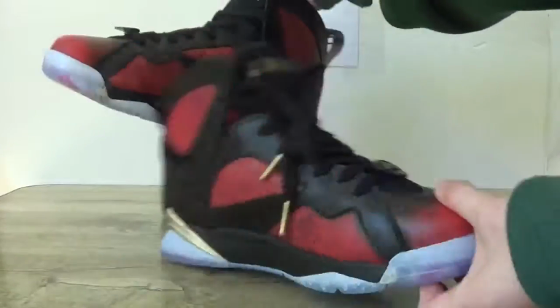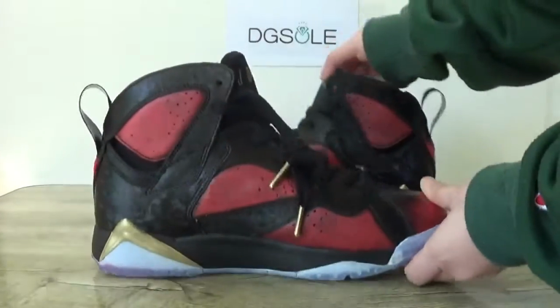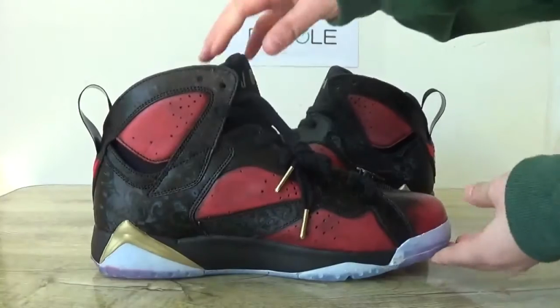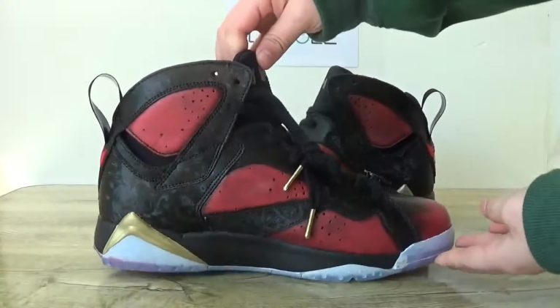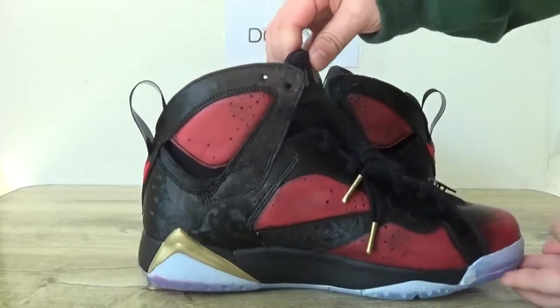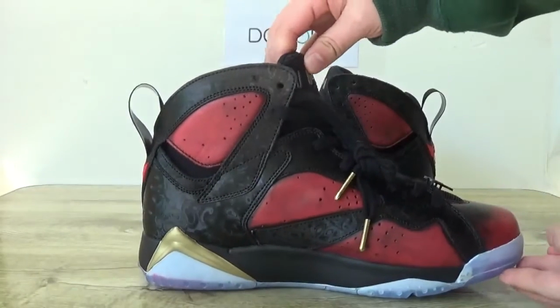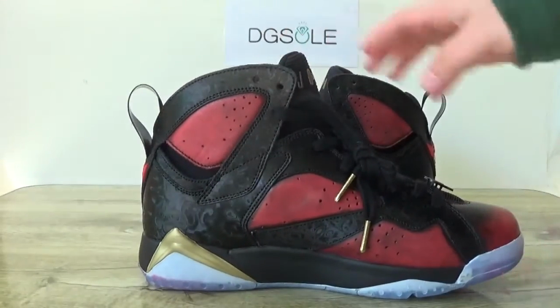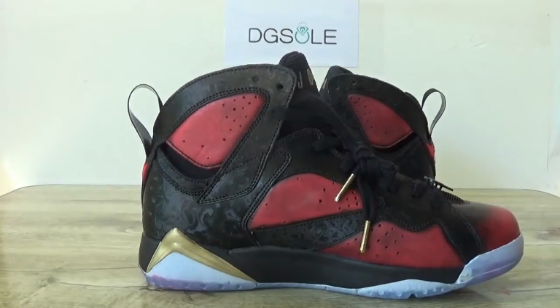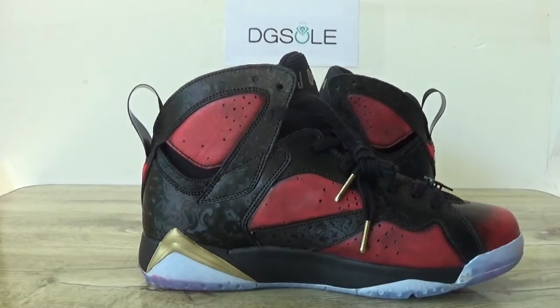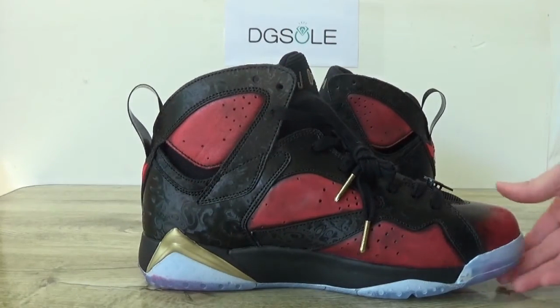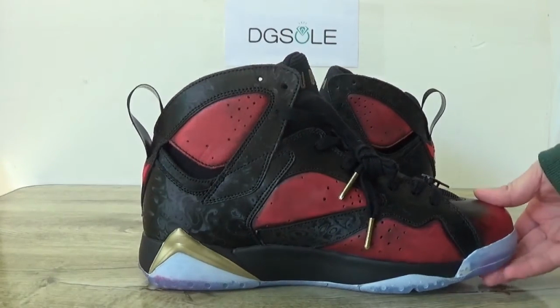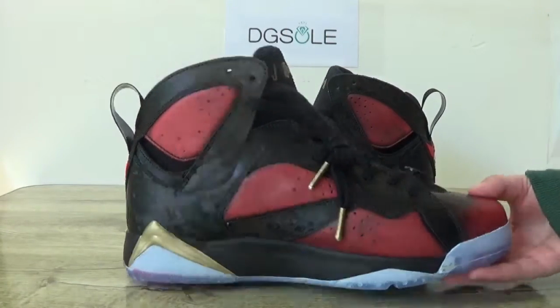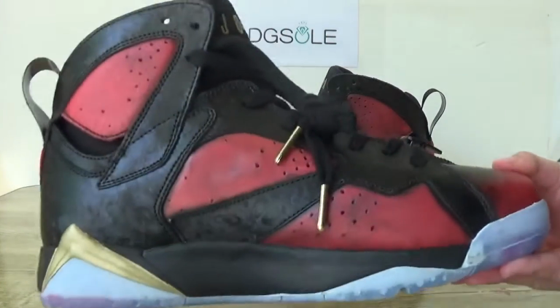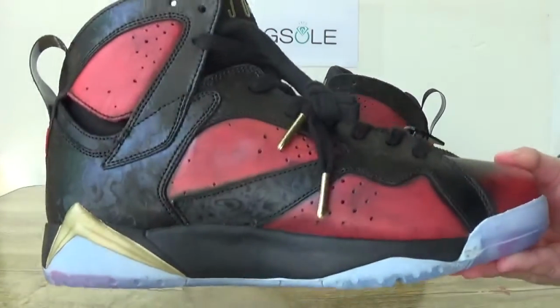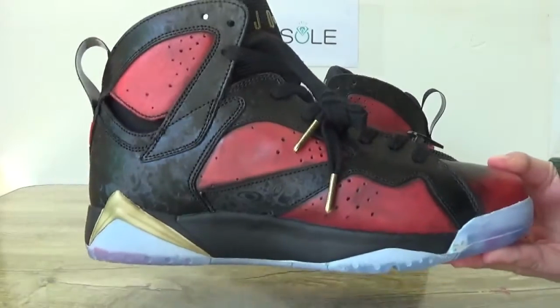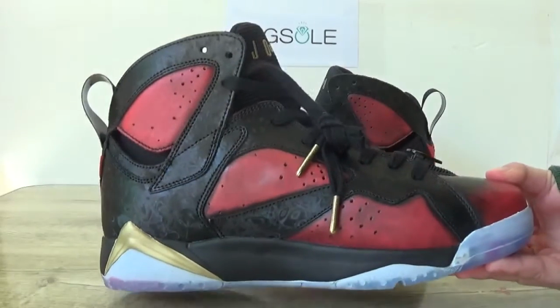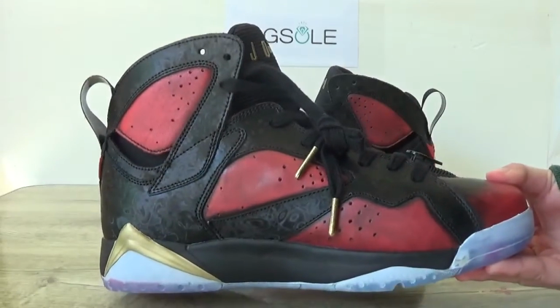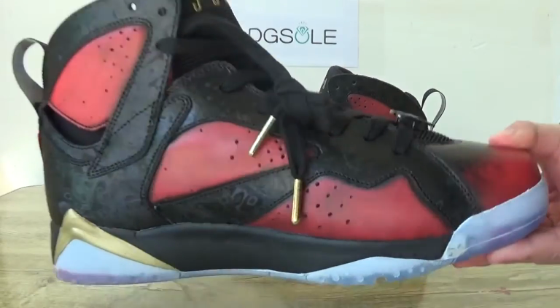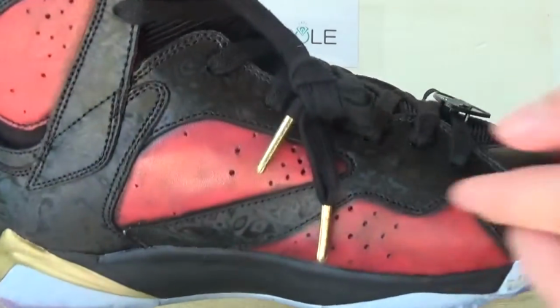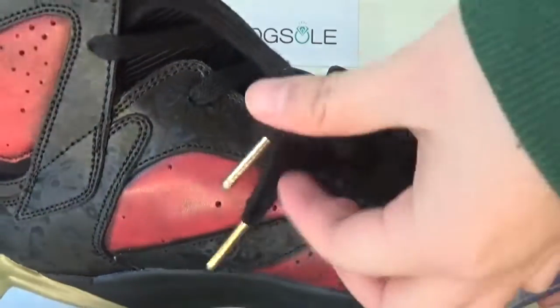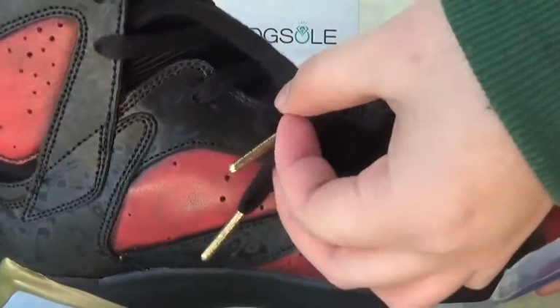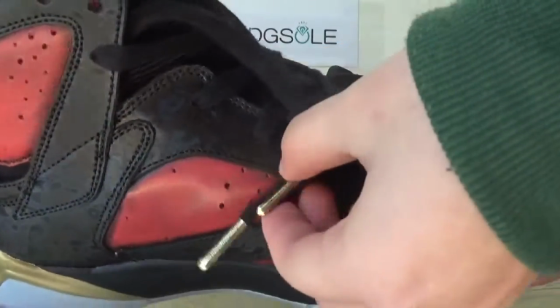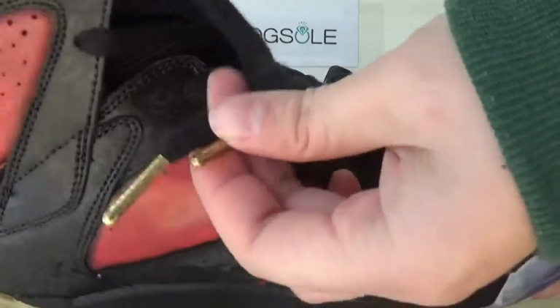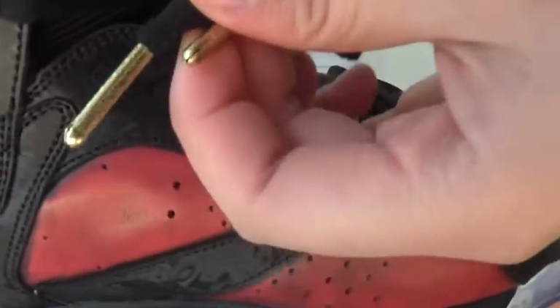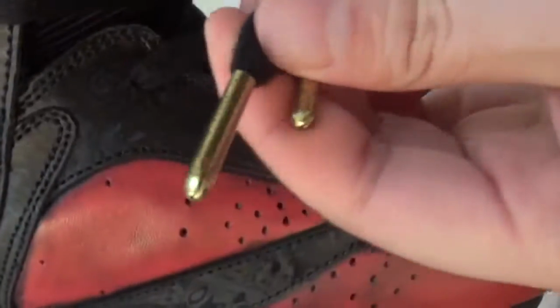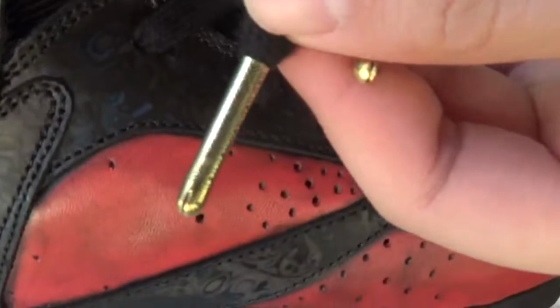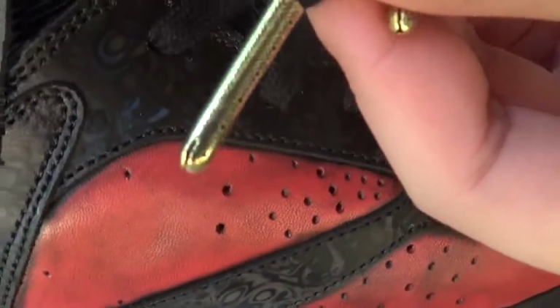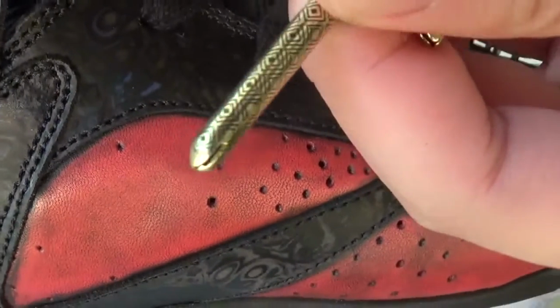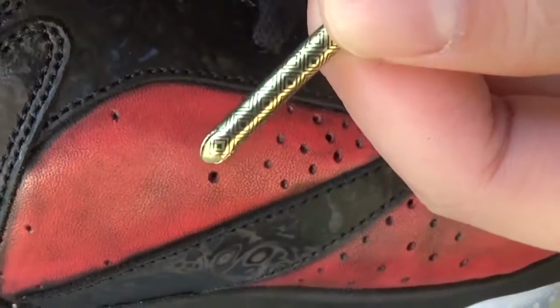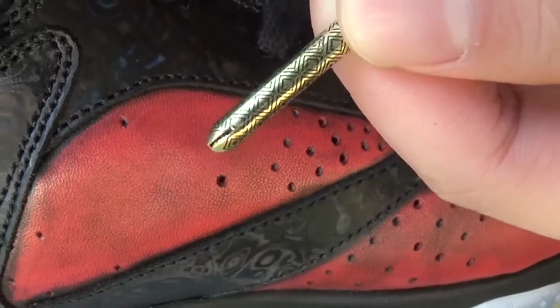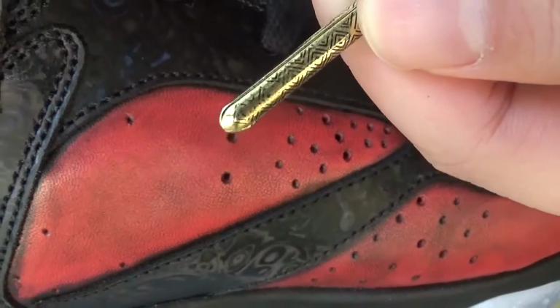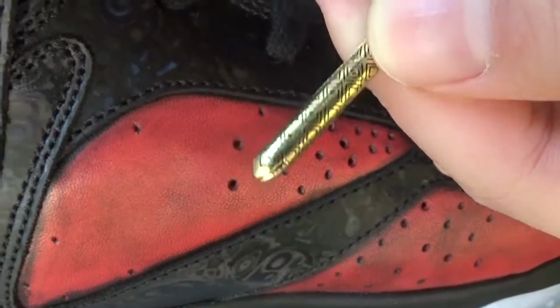Now turn to the other side. And also here you can catch the lace tips — golden lace tips and the print on them.